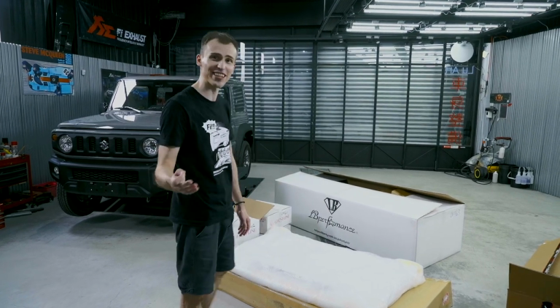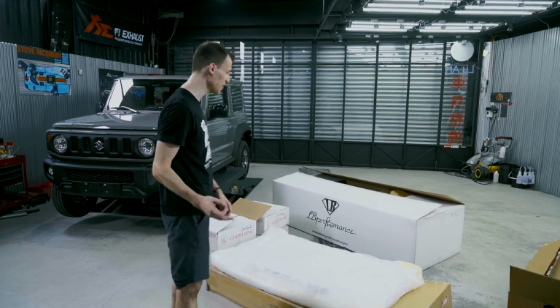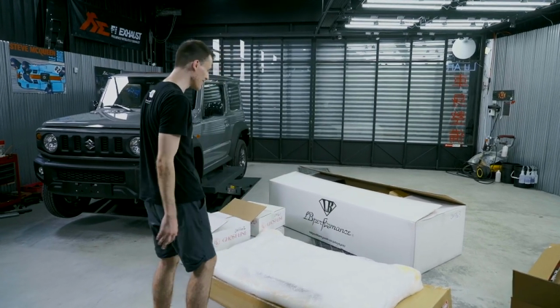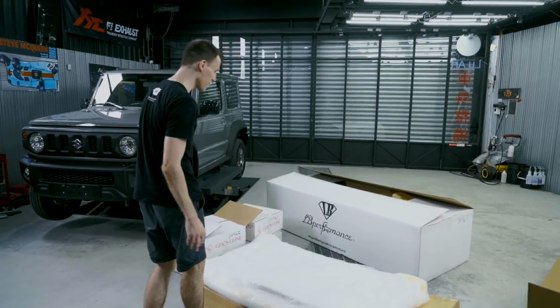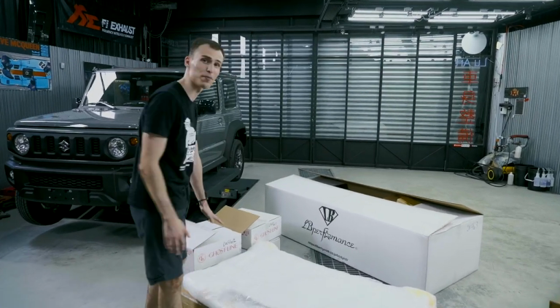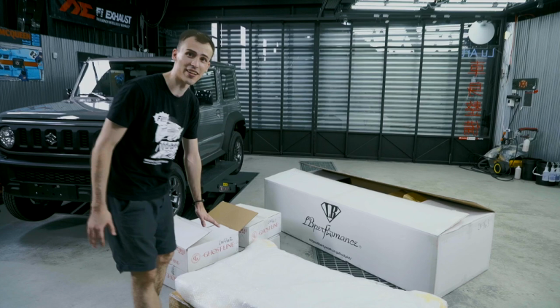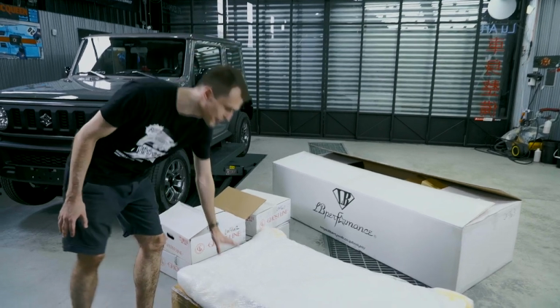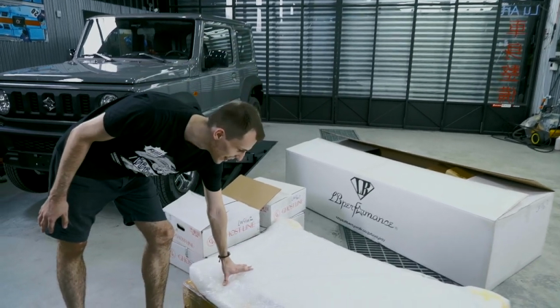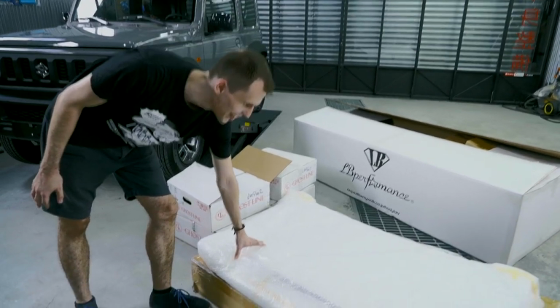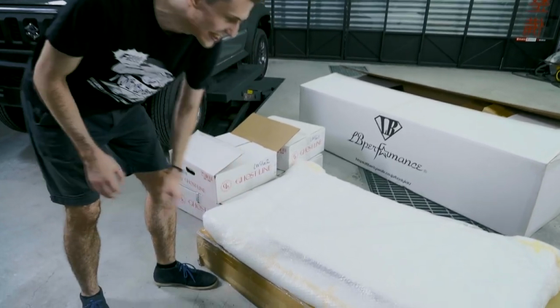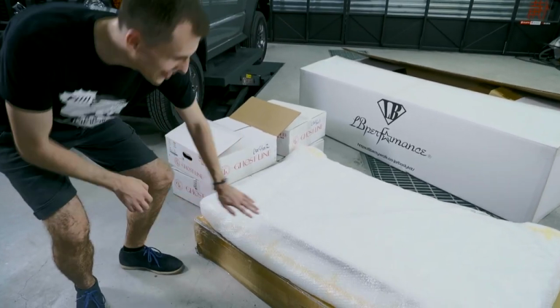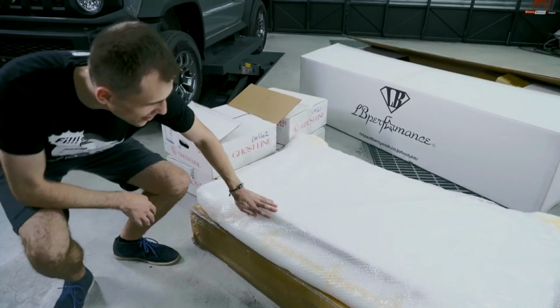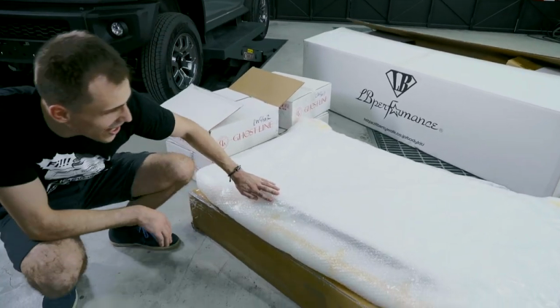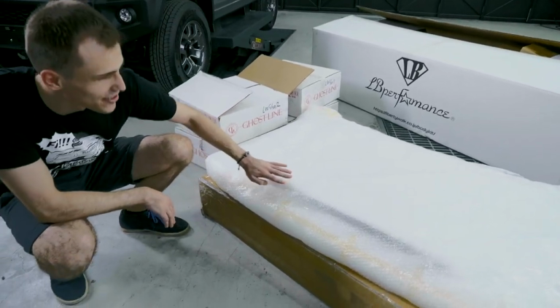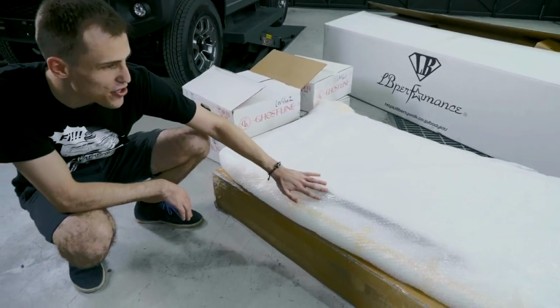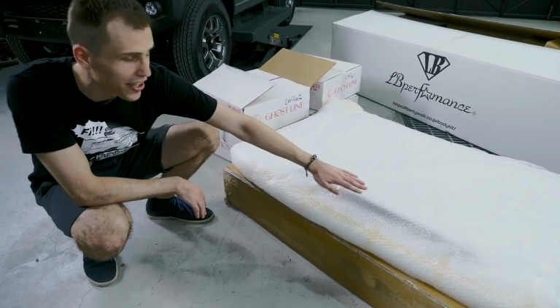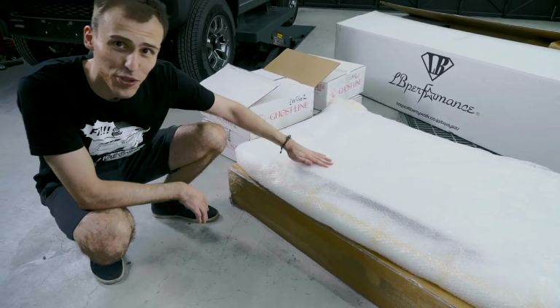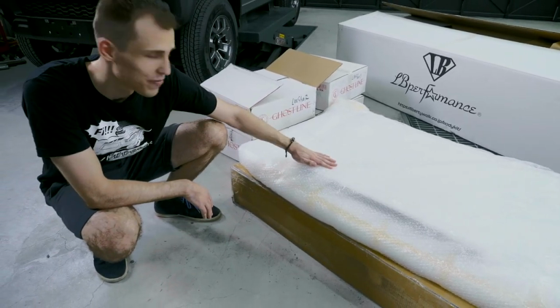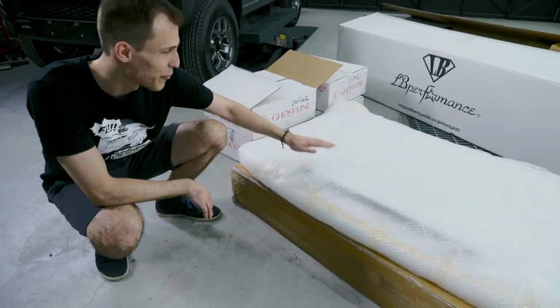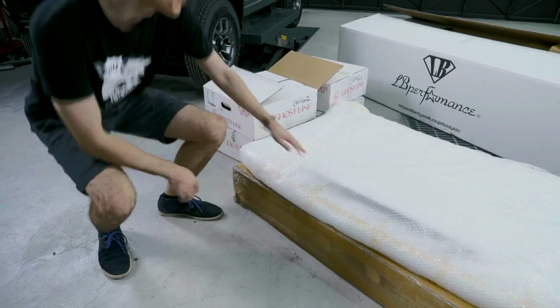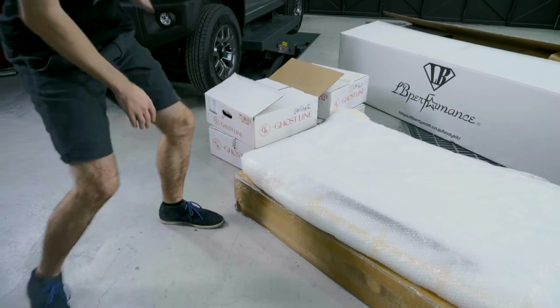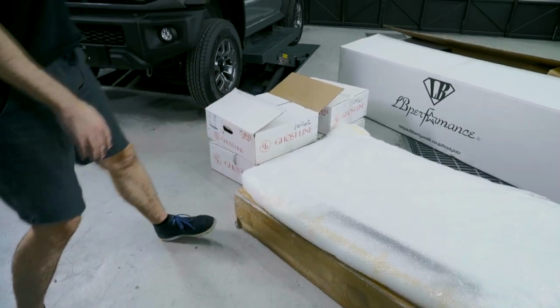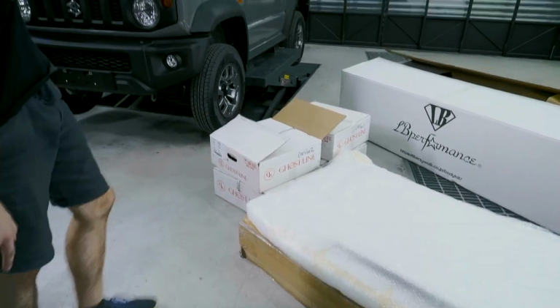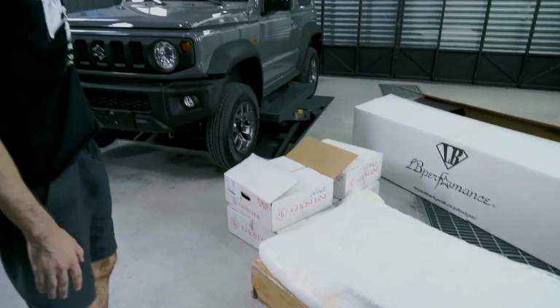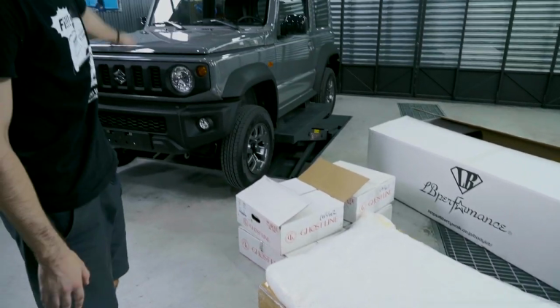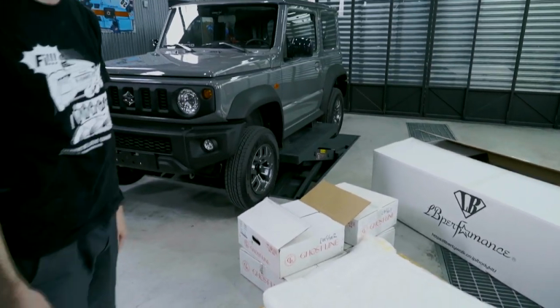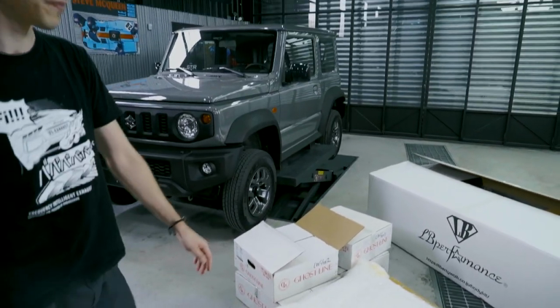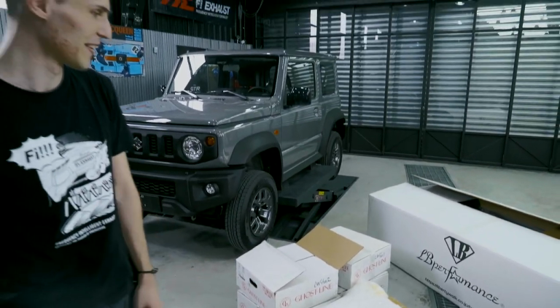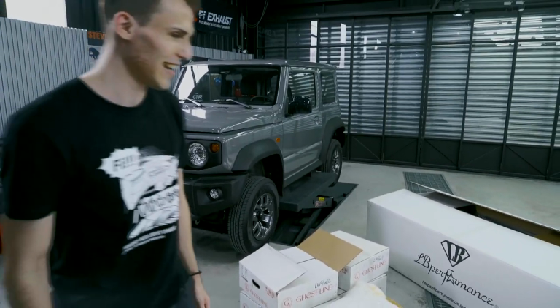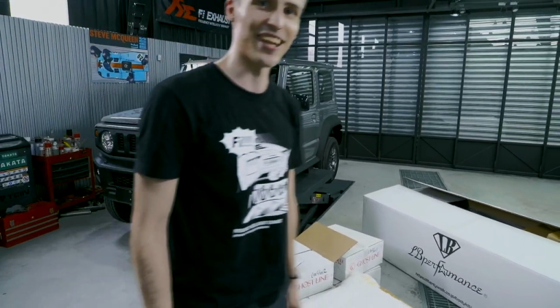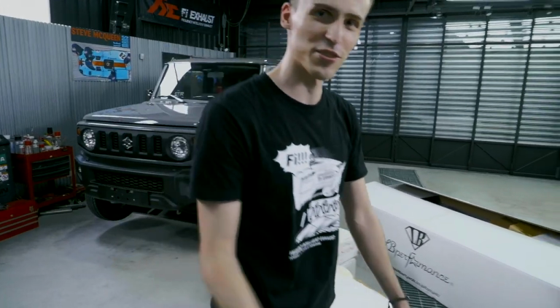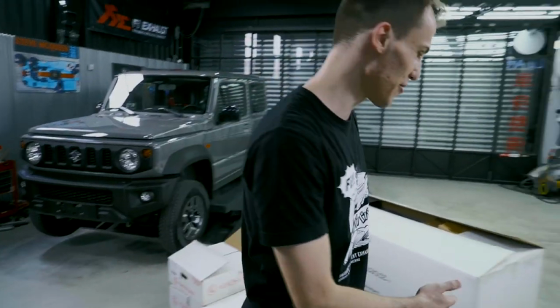Let's start with the front bonnet. As you can see here it has a special air scoop — very different from the bonnet you see on the stock Jimny. Let's go further and see what else we have in the box.